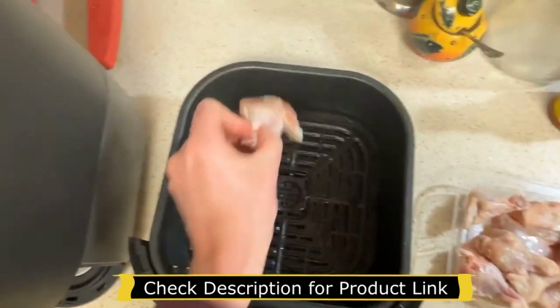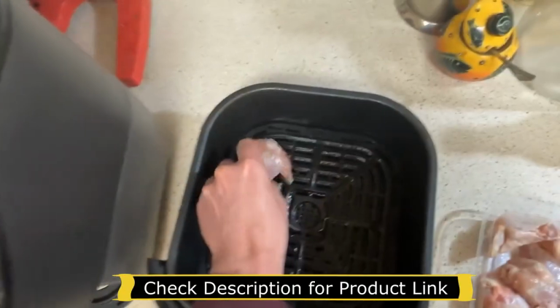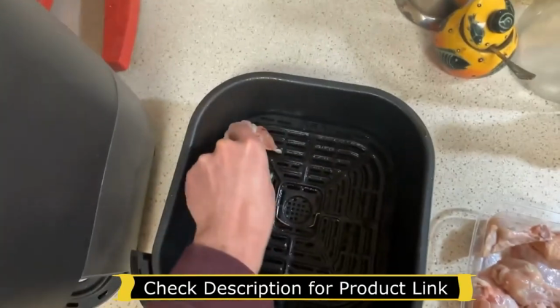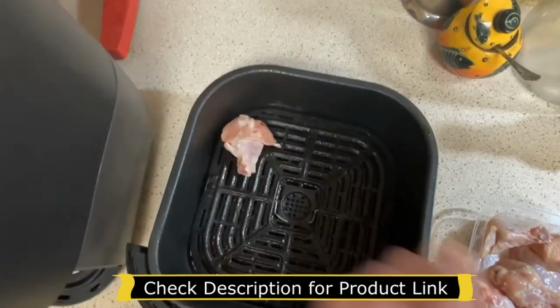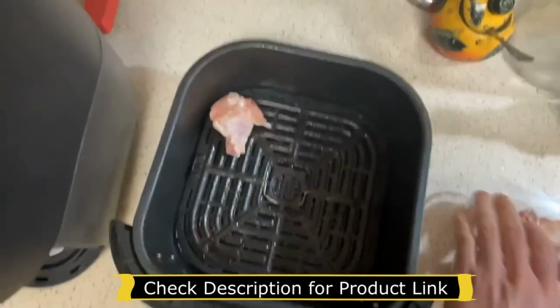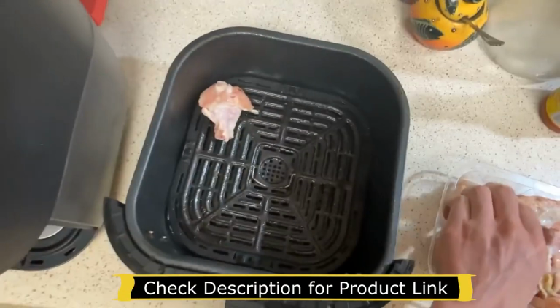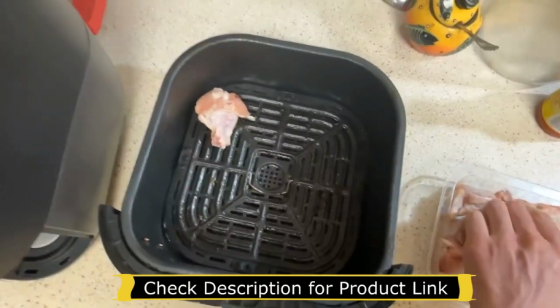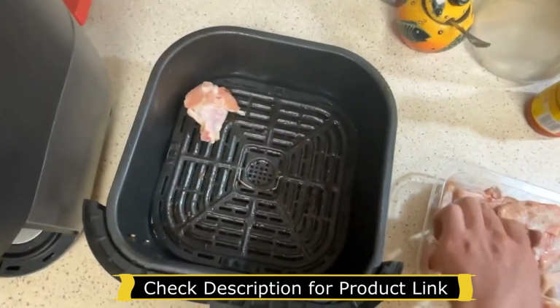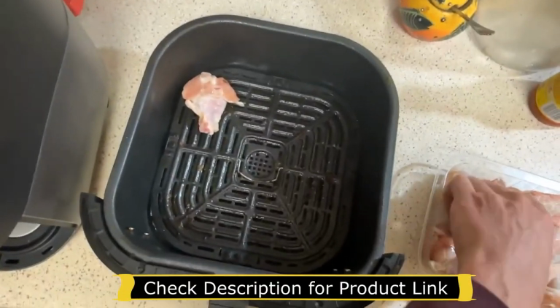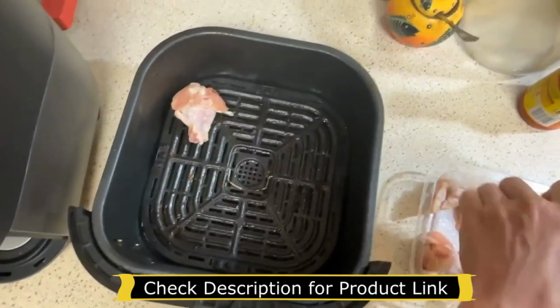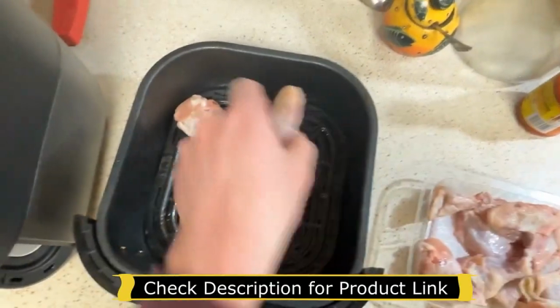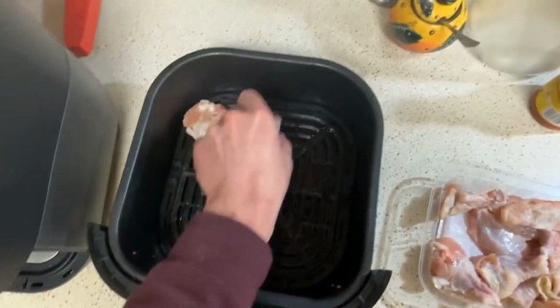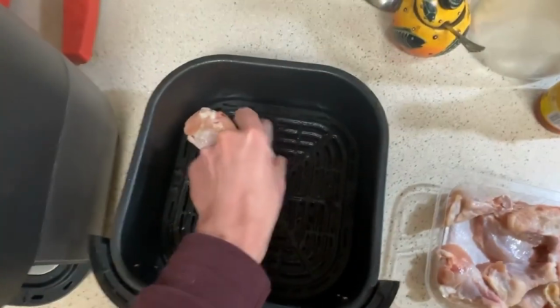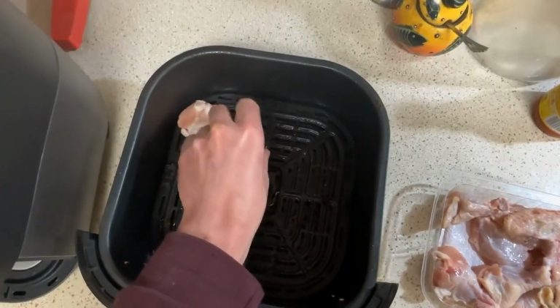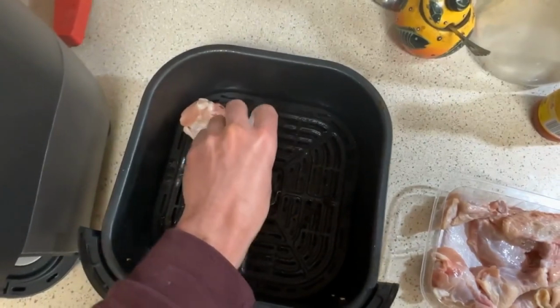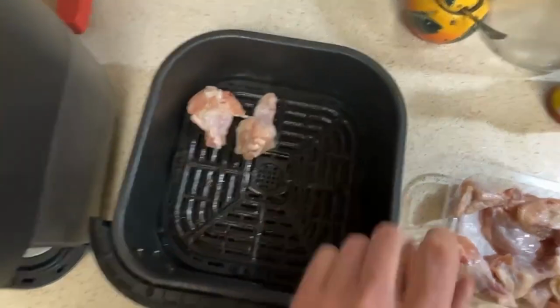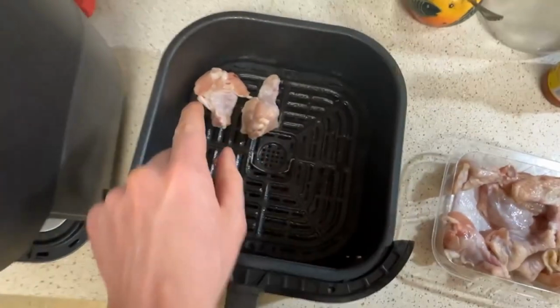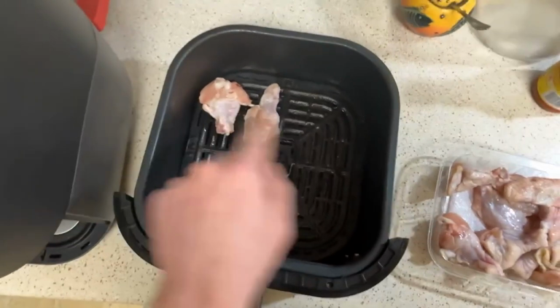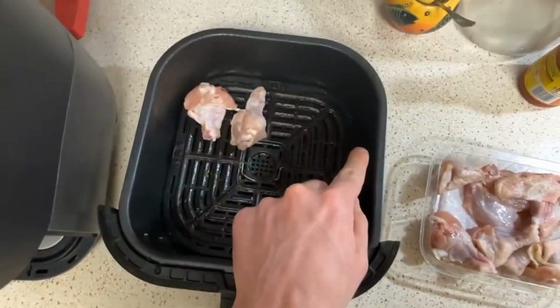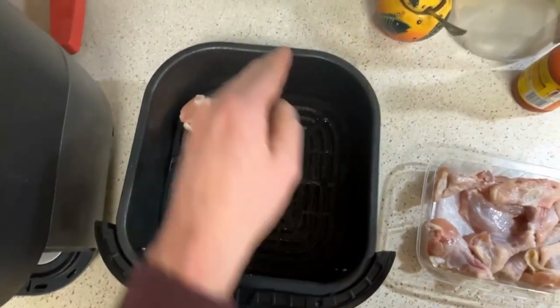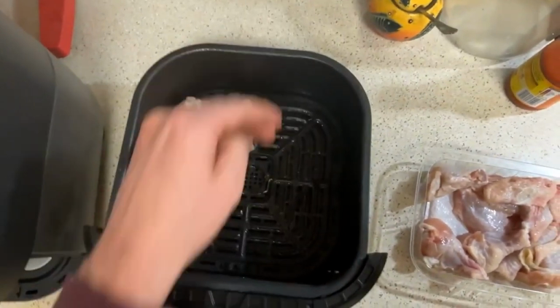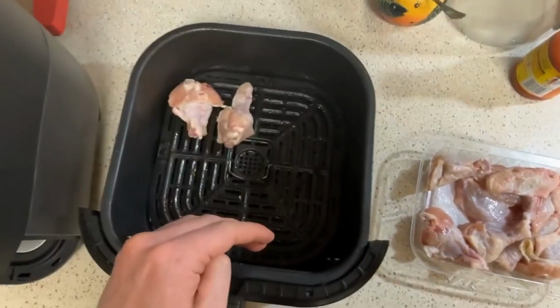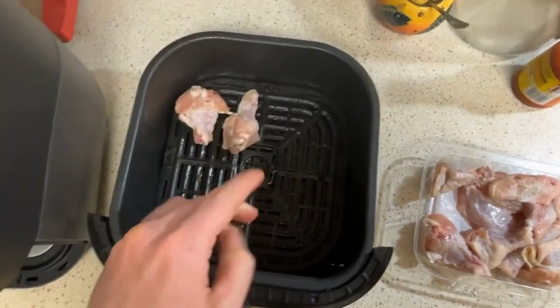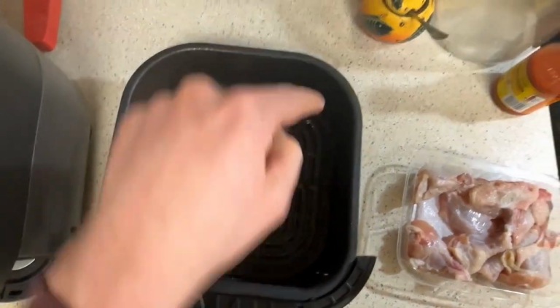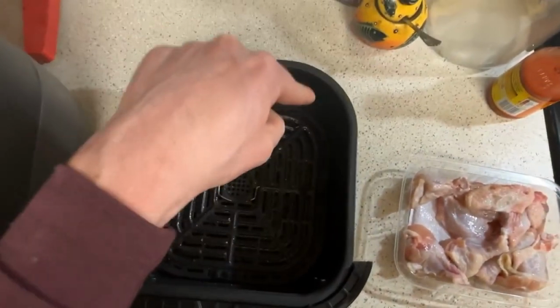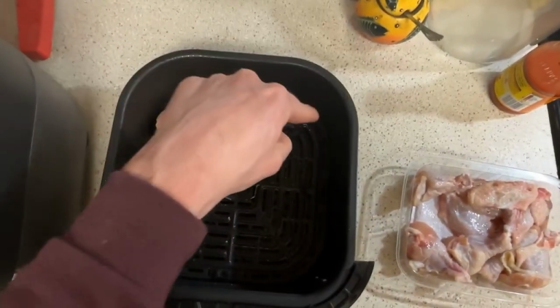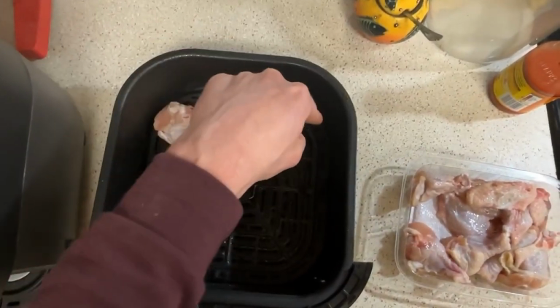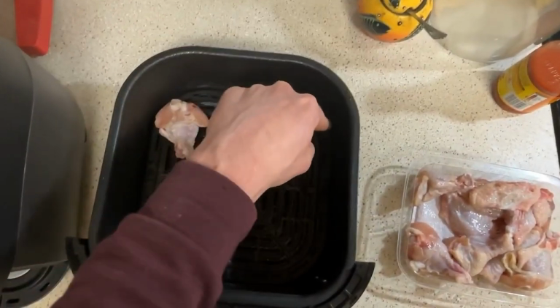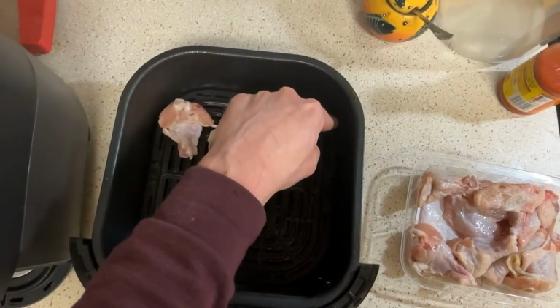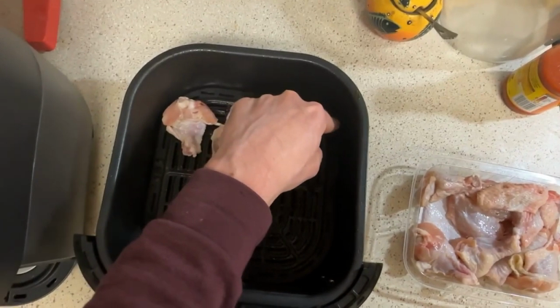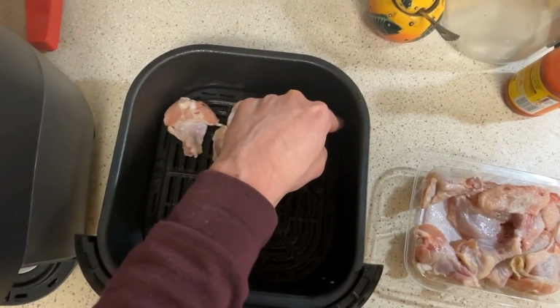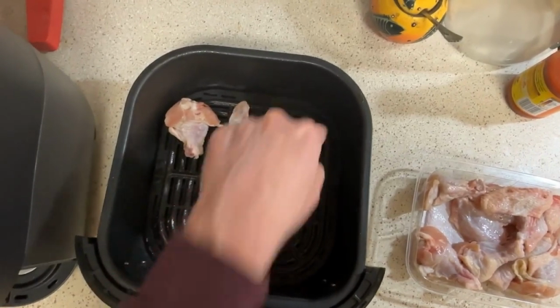This is the six quart version, and the actual dimensions of the basket are 11 and a half by 14 and a half by 4.9 inches deep.